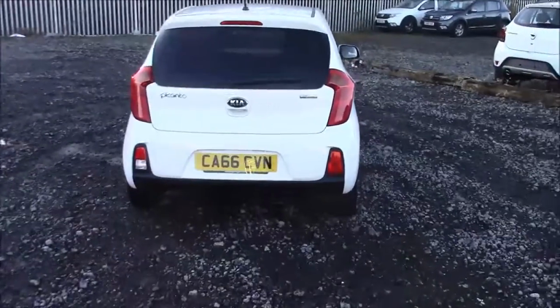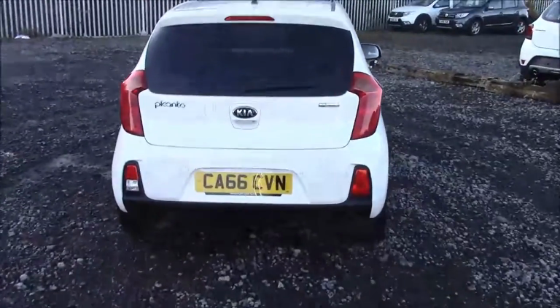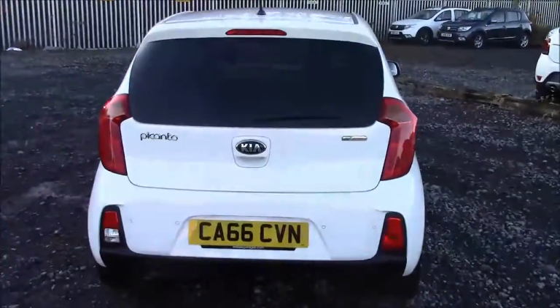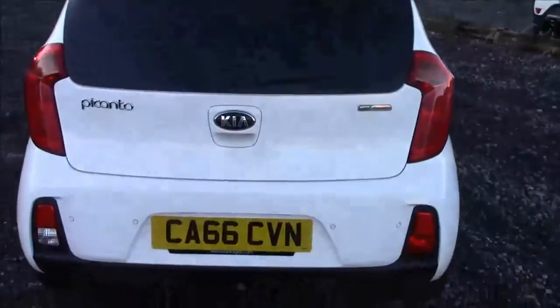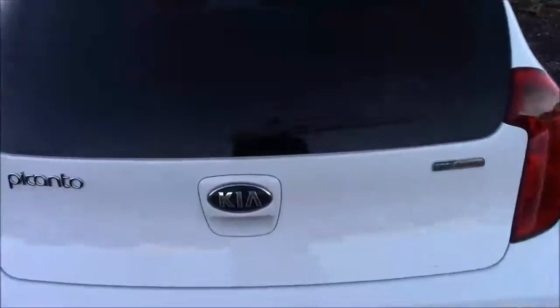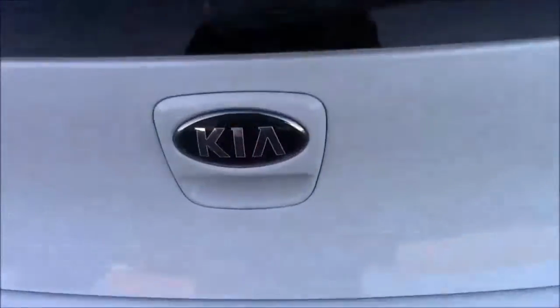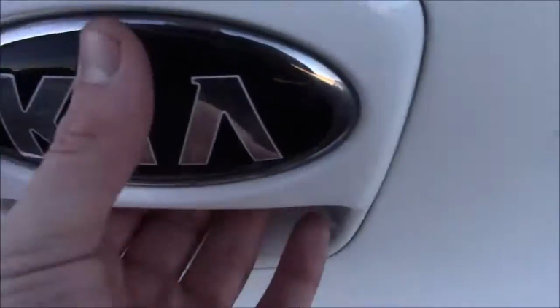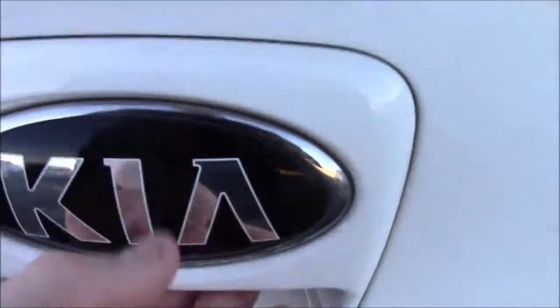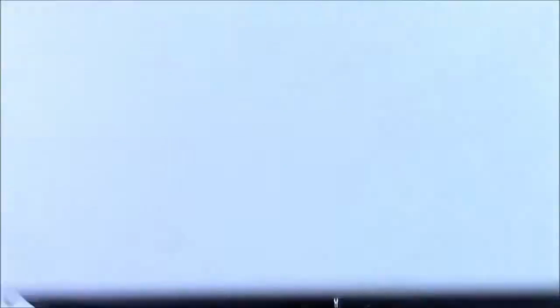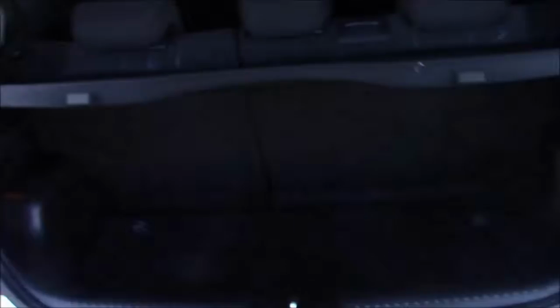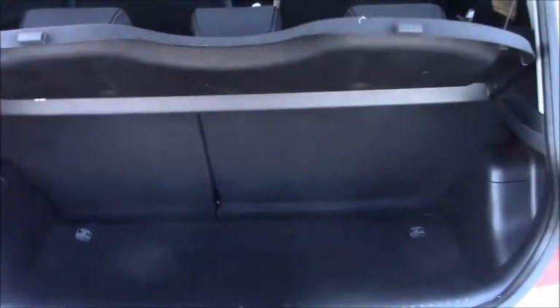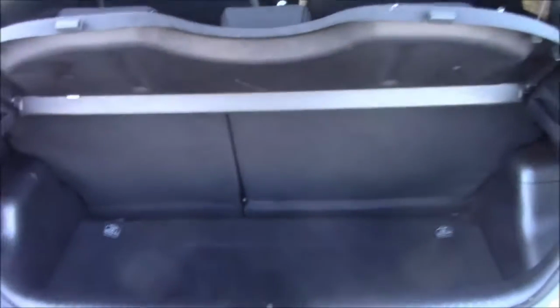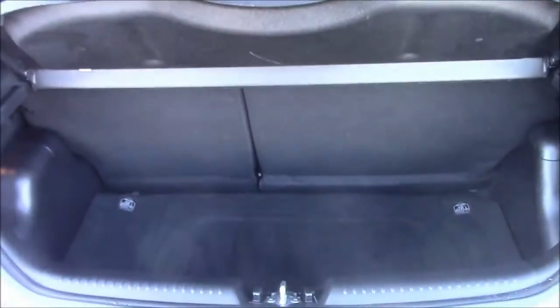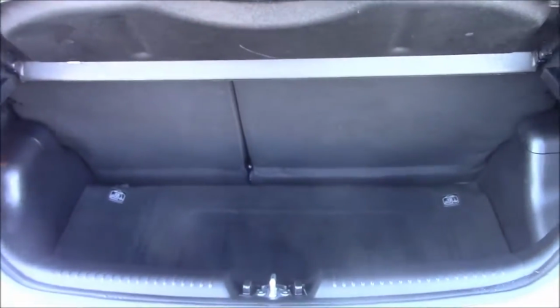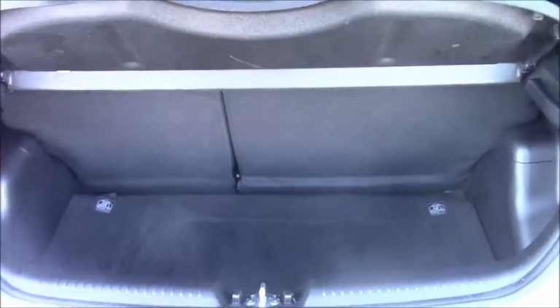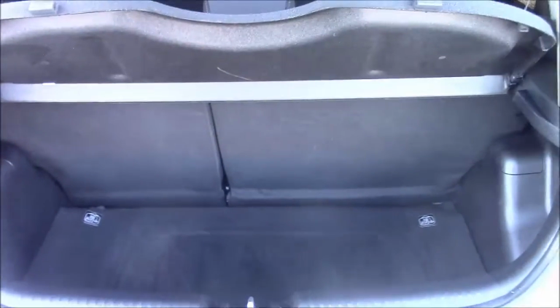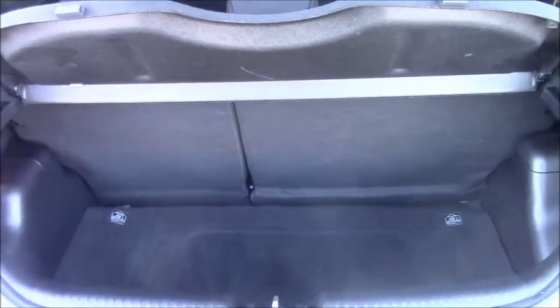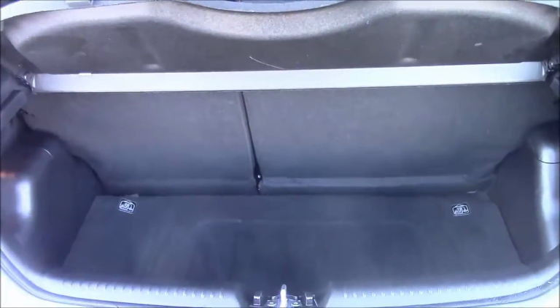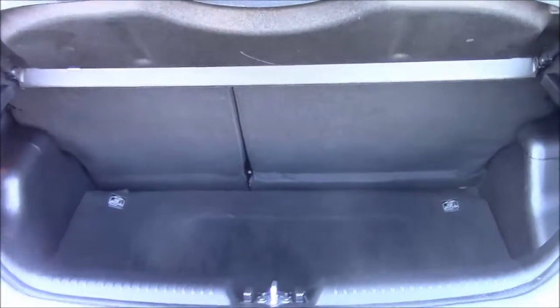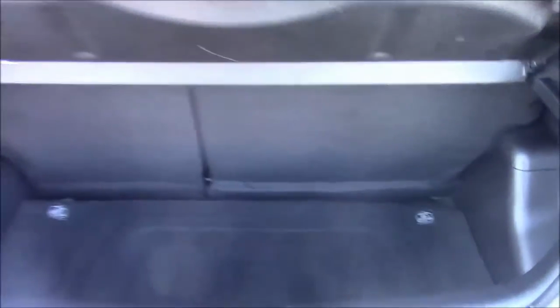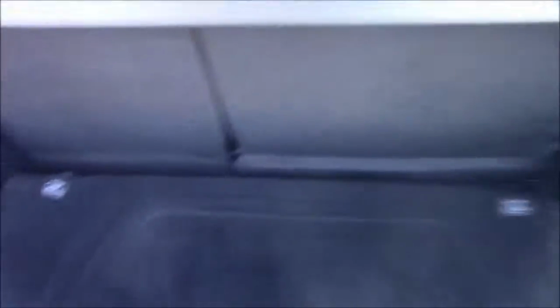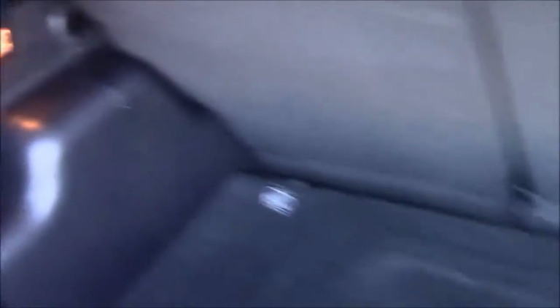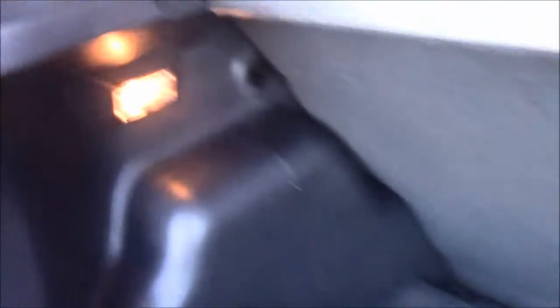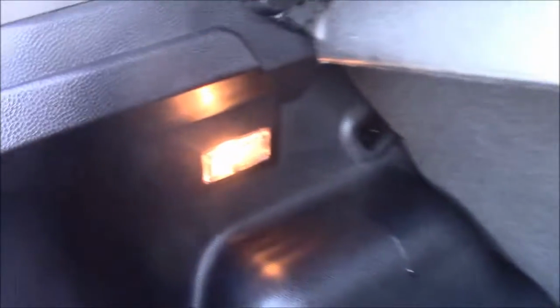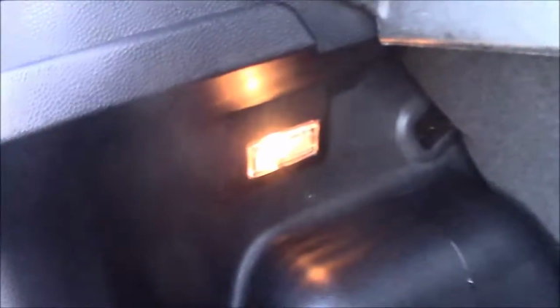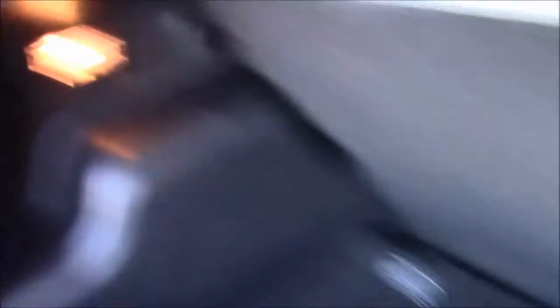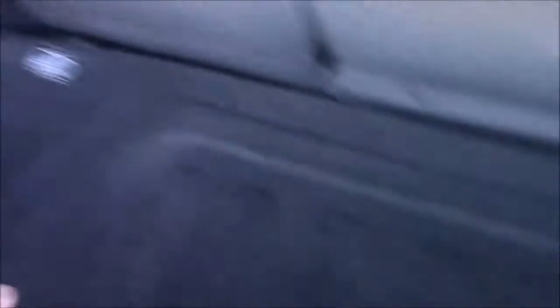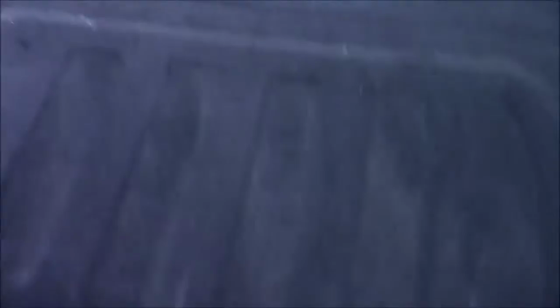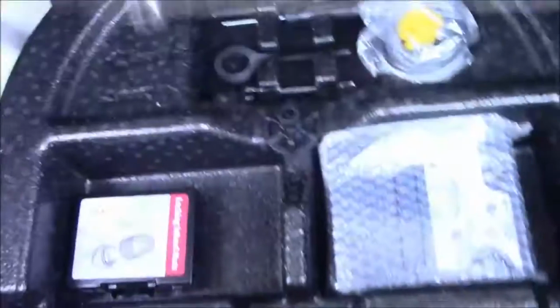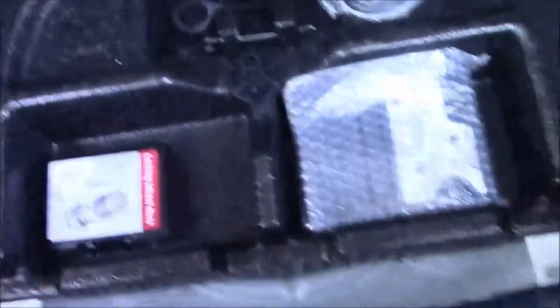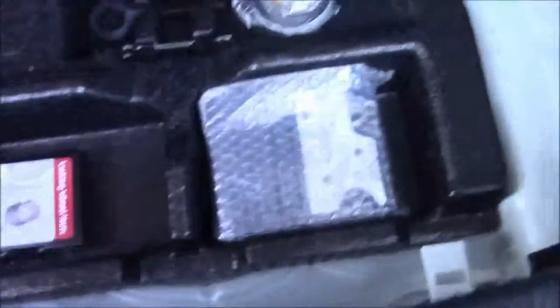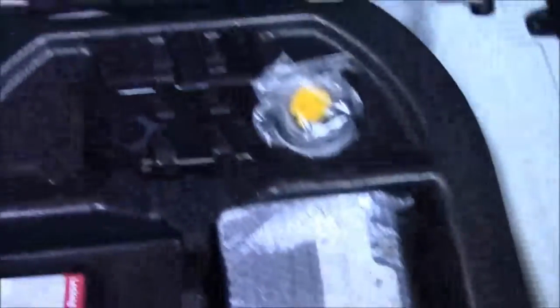Going inside the vehicle, we'll start with the boot. We have a decent-sized boot space and a 60-40 rear folding back seat. When you pop them down to accommodate larger loads, you'll find a courtesy interior light on the left-hand side. There's also a false floorboard with some additional storage underneath.